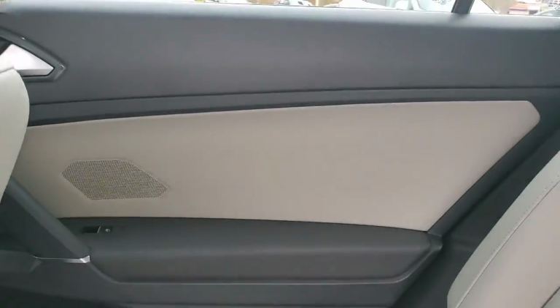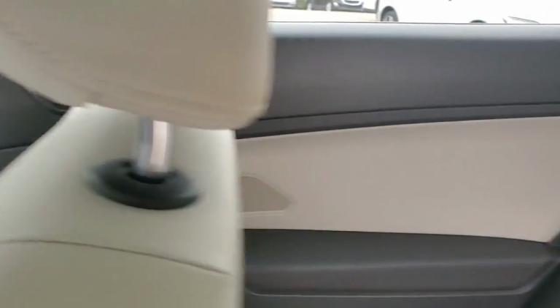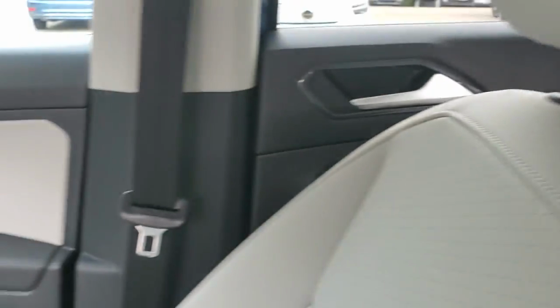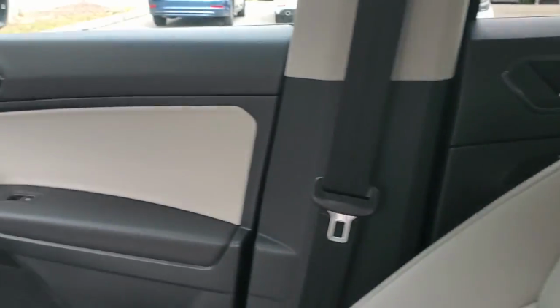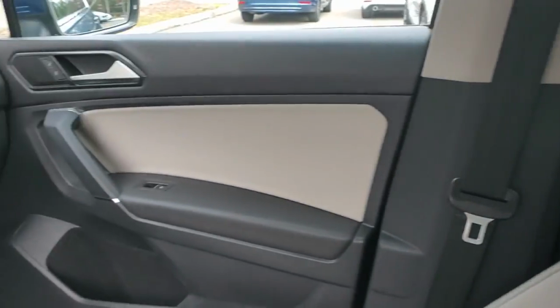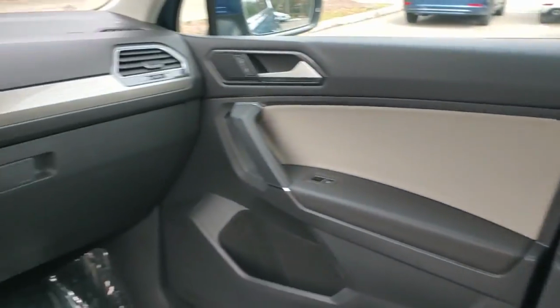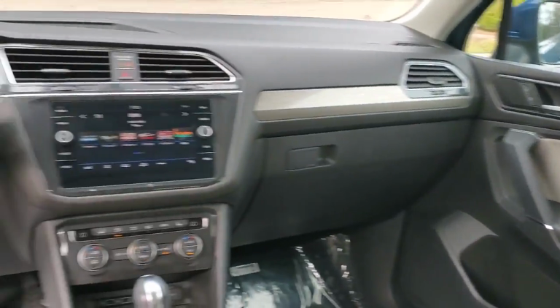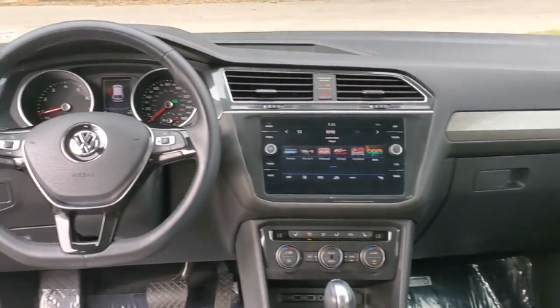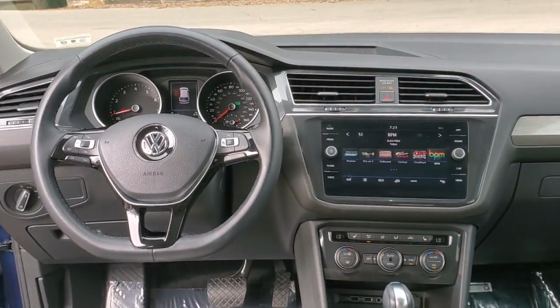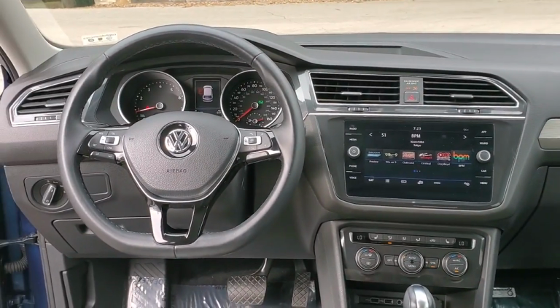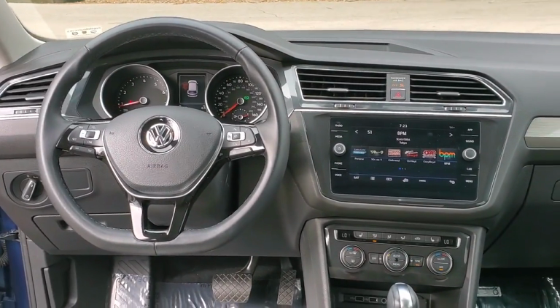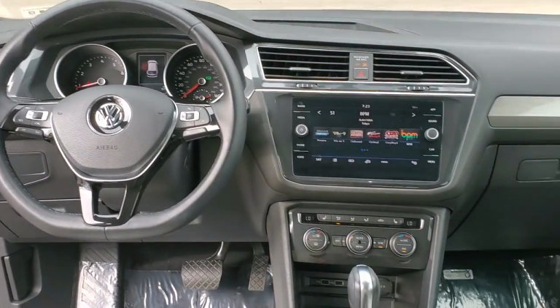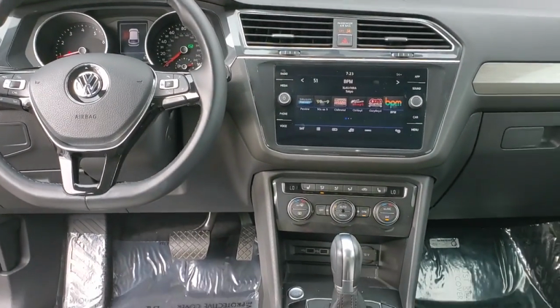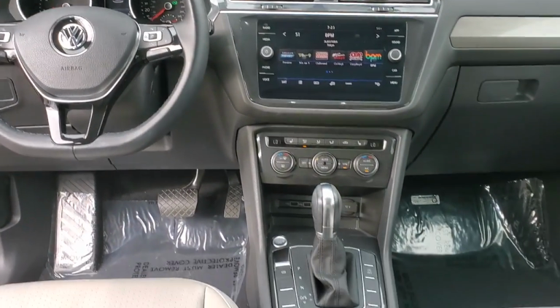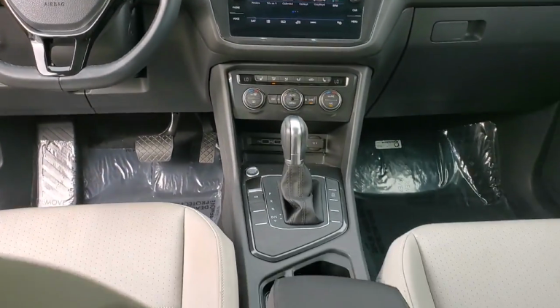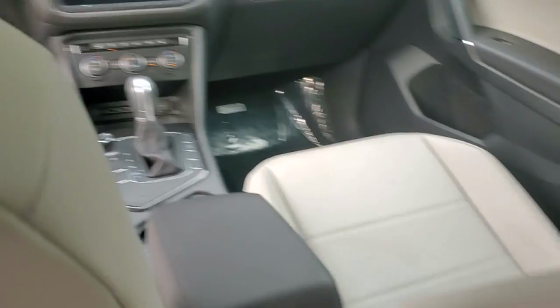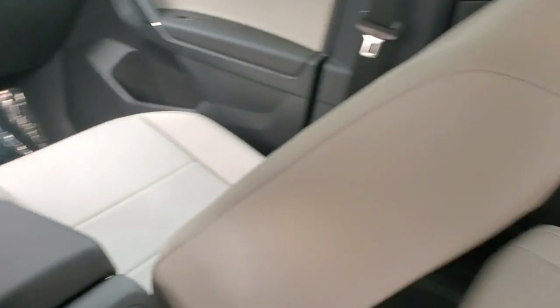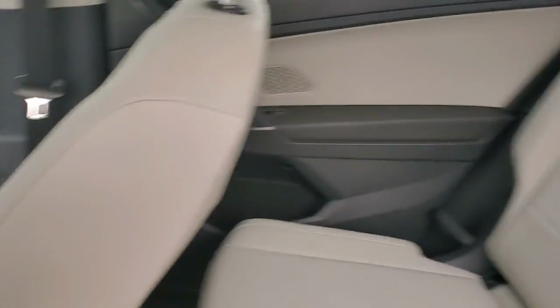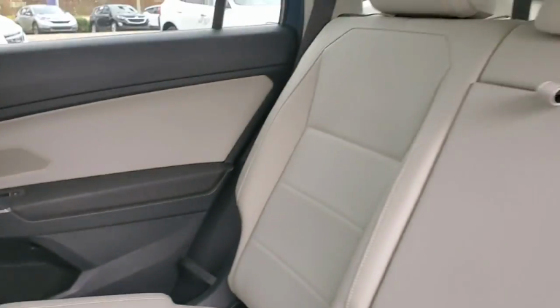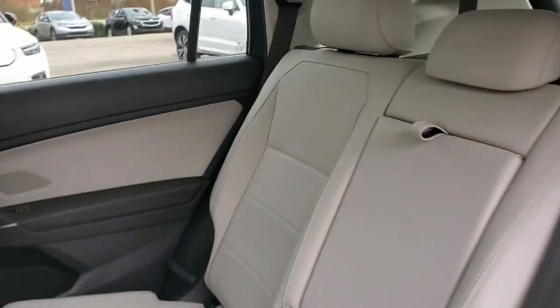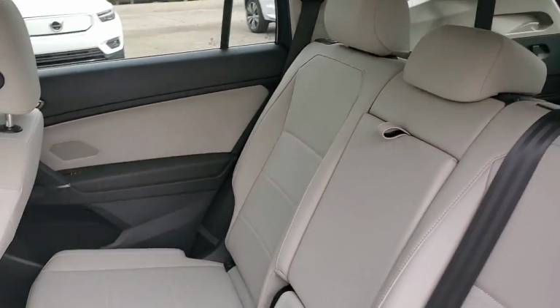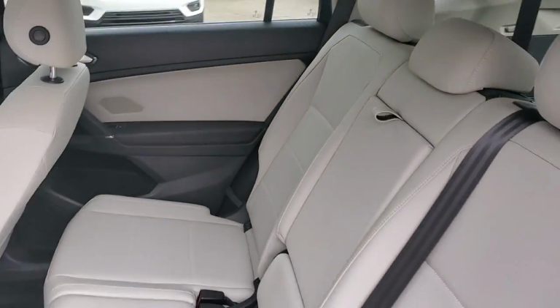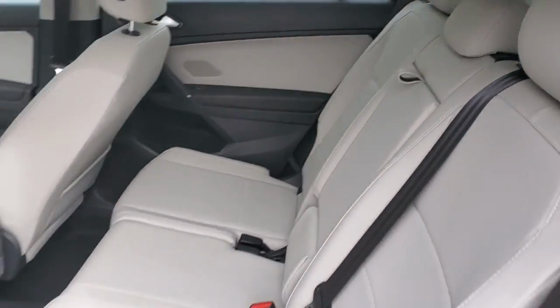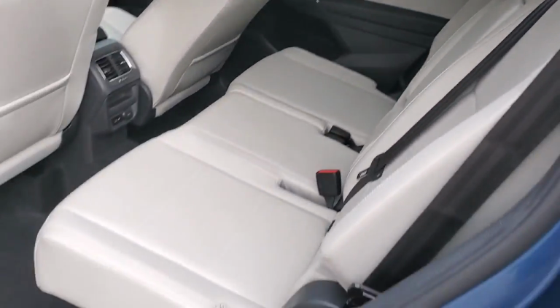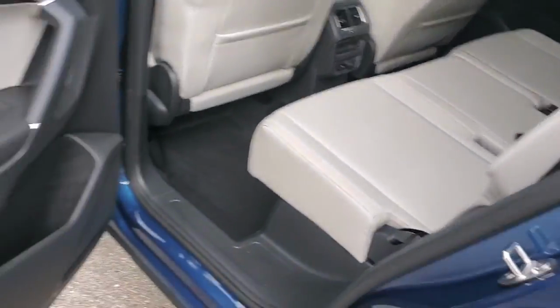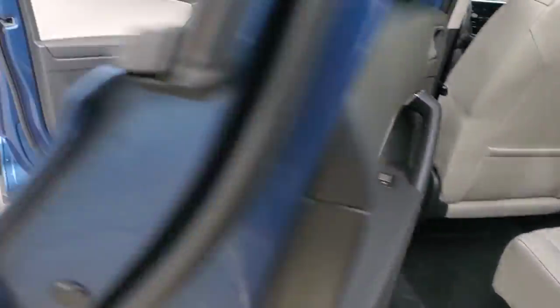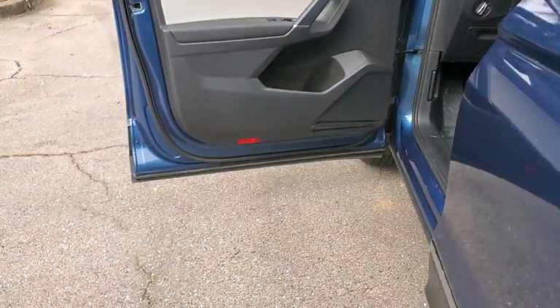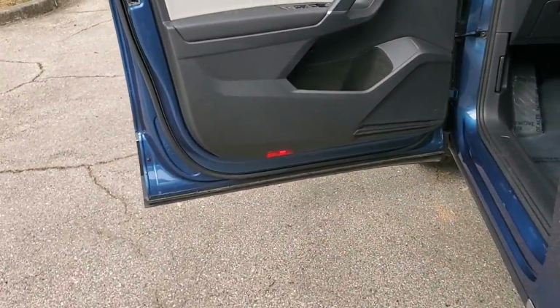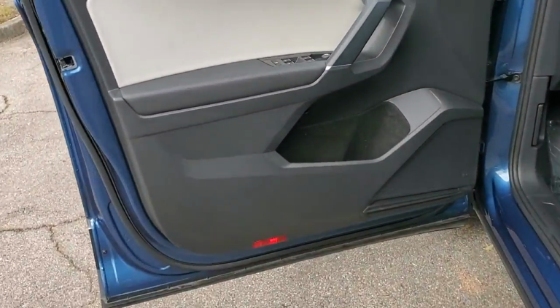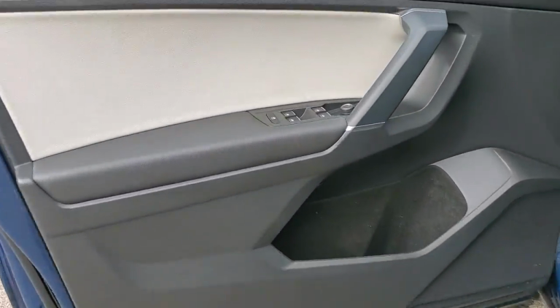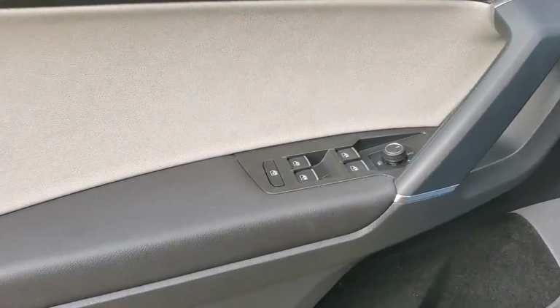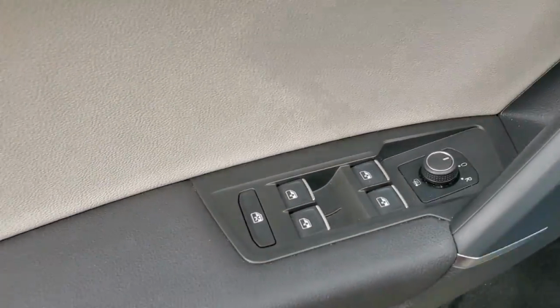These are just some of the great options this vehicle comes with: electronic stability control, trip computer, power windows, bucket seats, four-wheel disc brakes, and power steering.